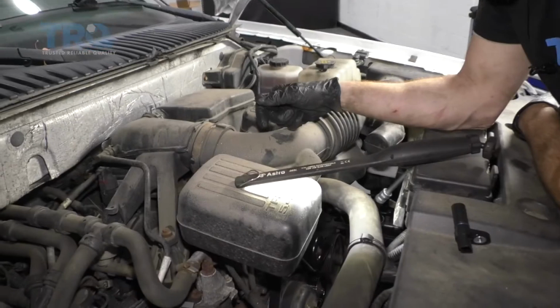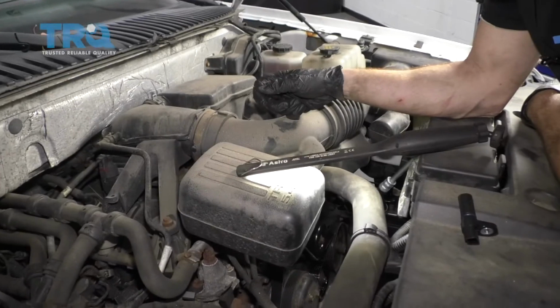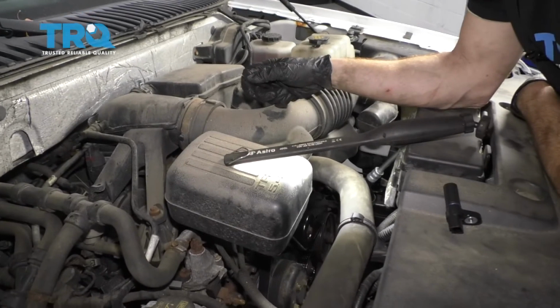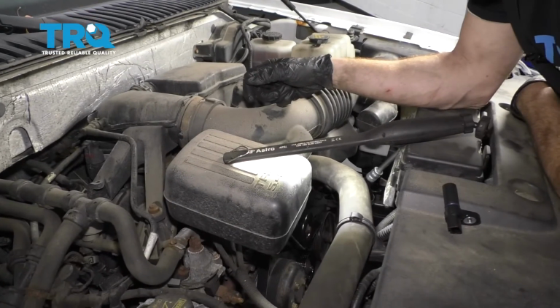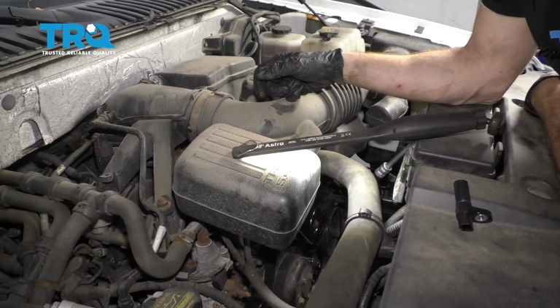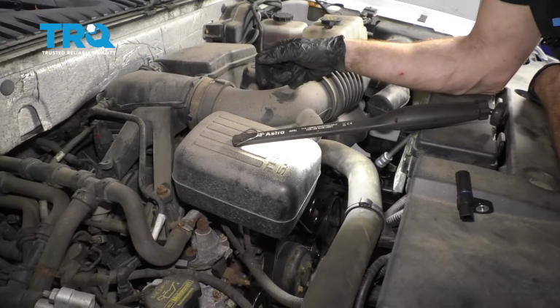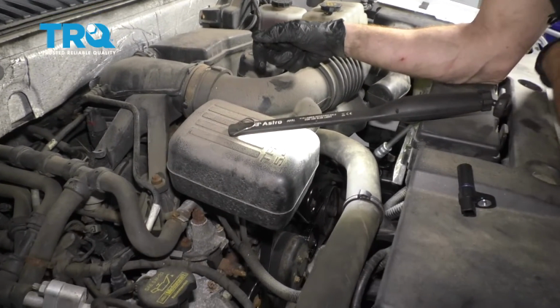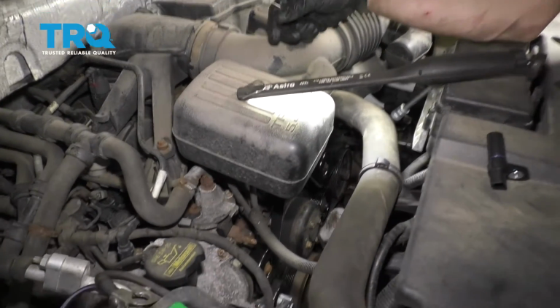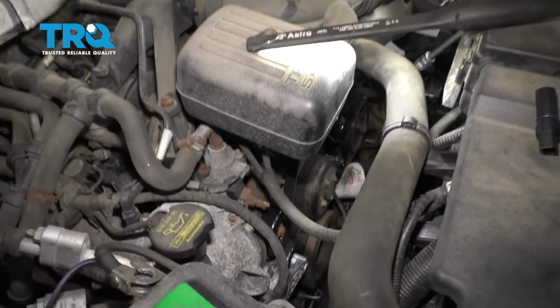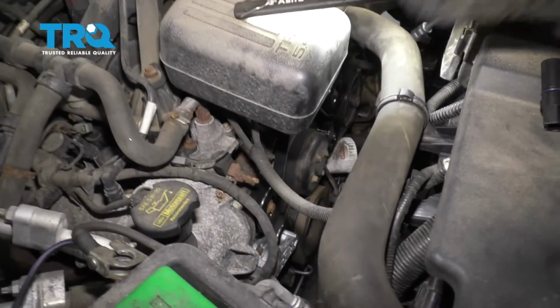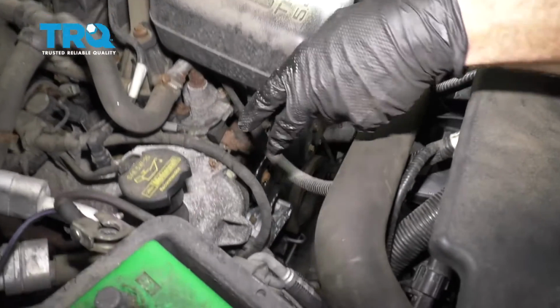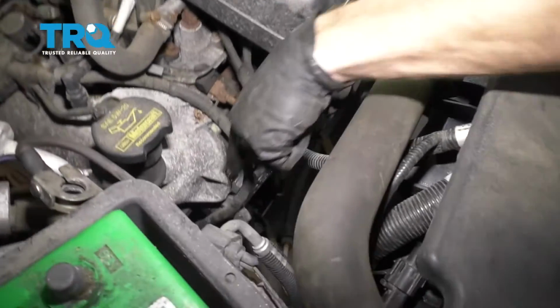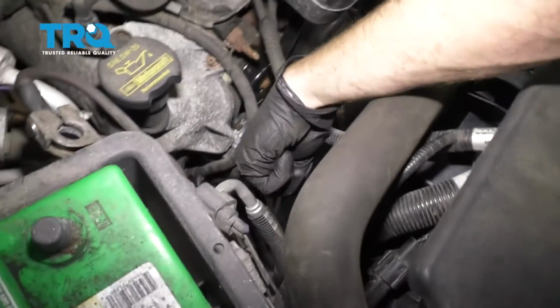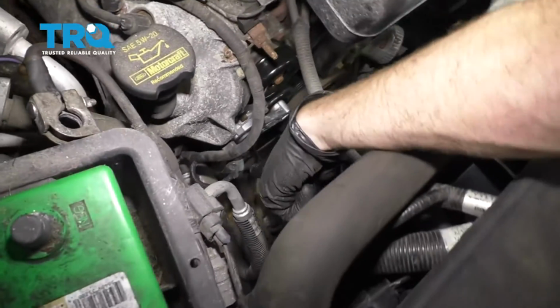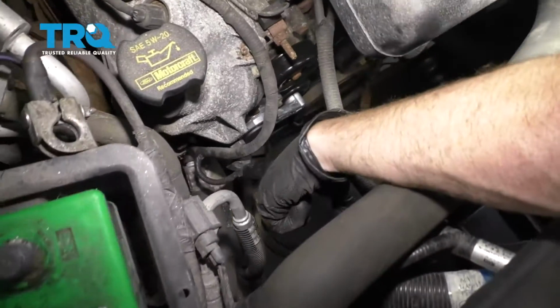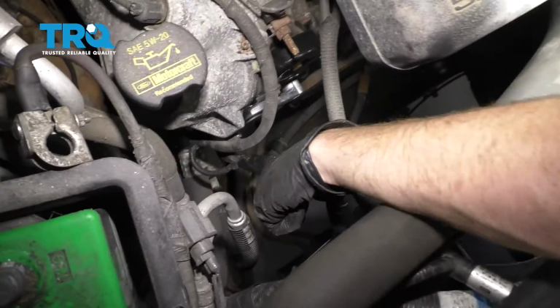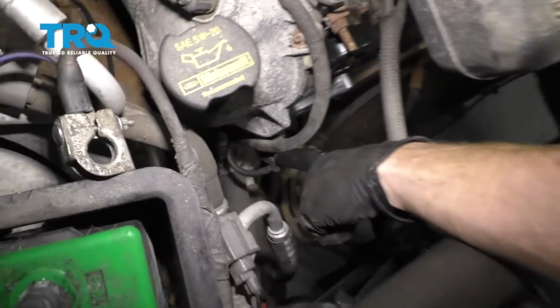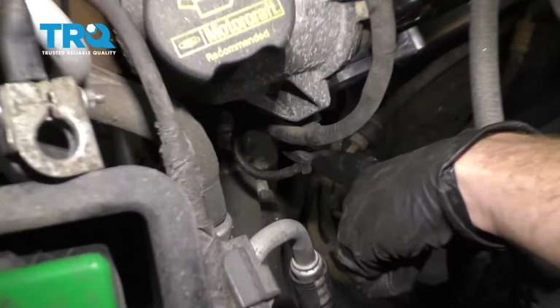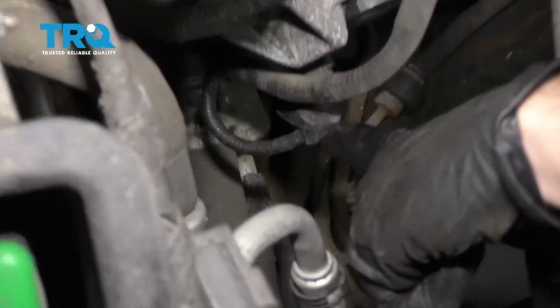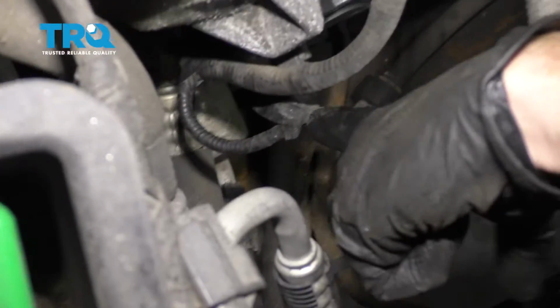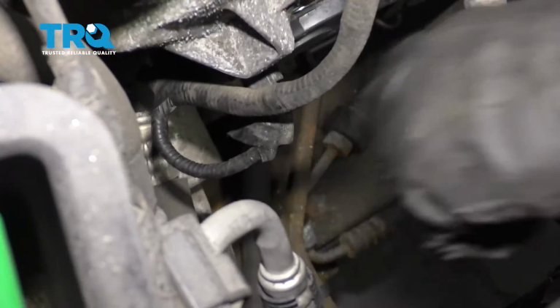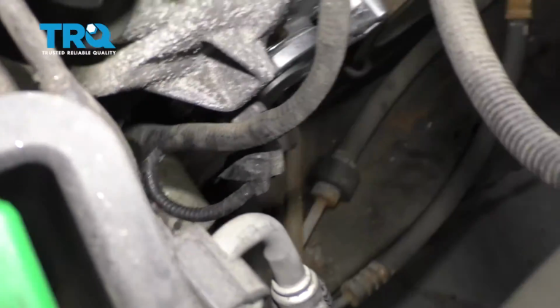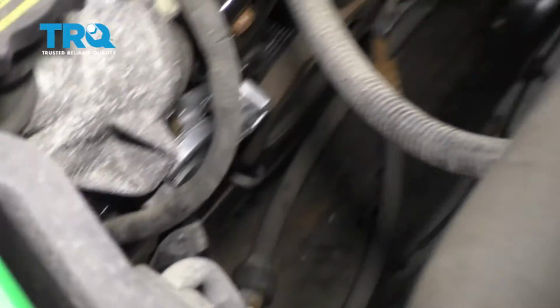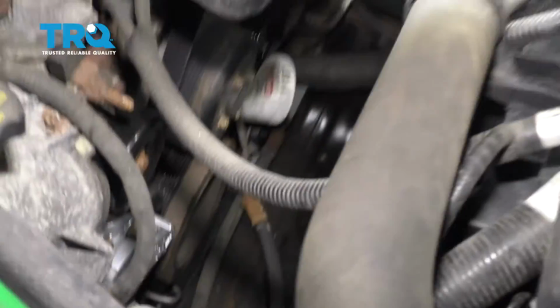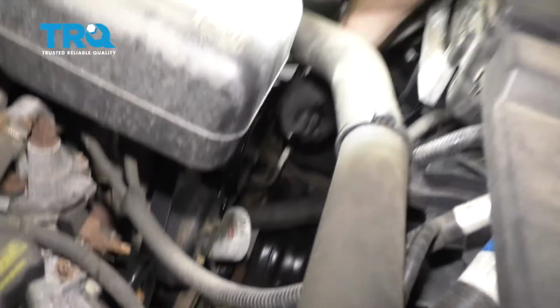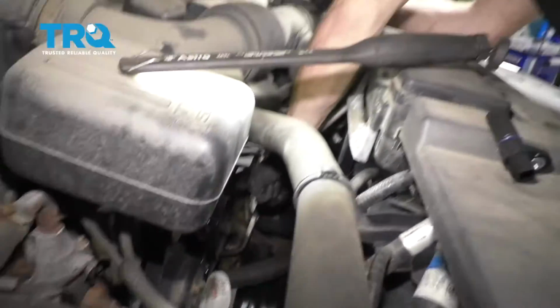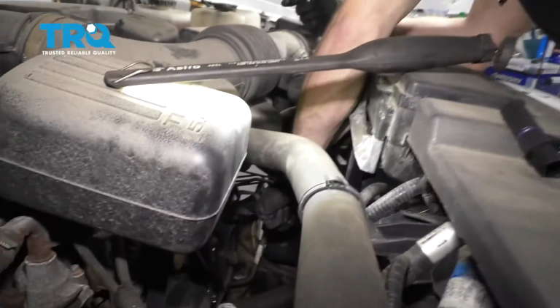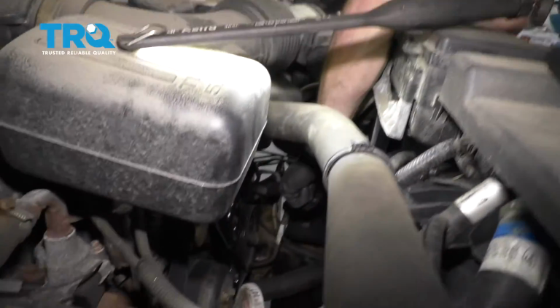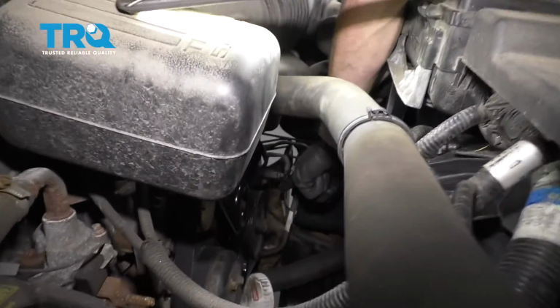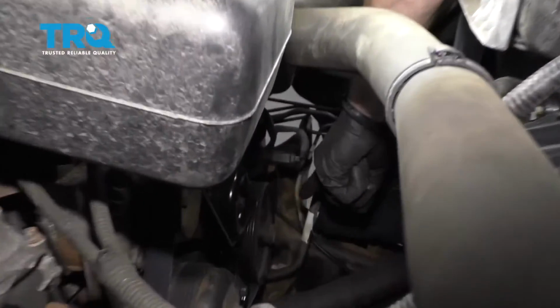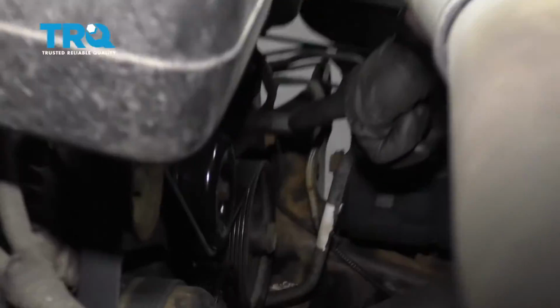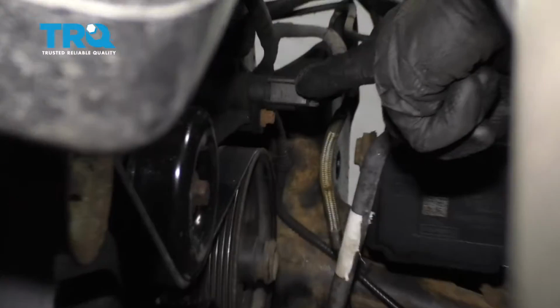To find our cam position sensors, there are two of them. There's going to be one over on the passenger side, and then there's going to be one located over on the driver's side right above the power steering pump.